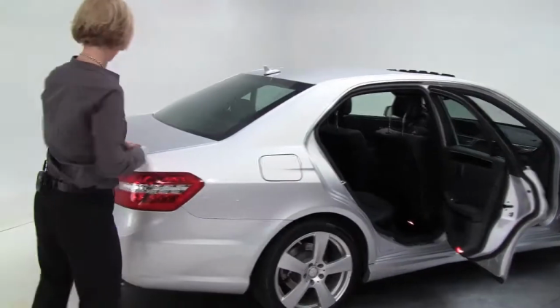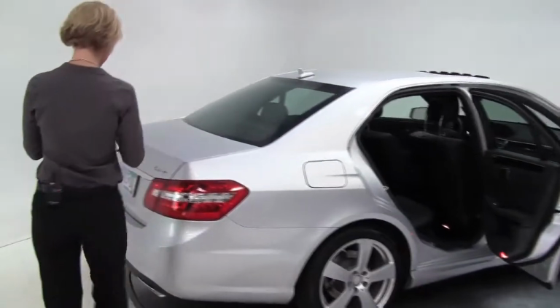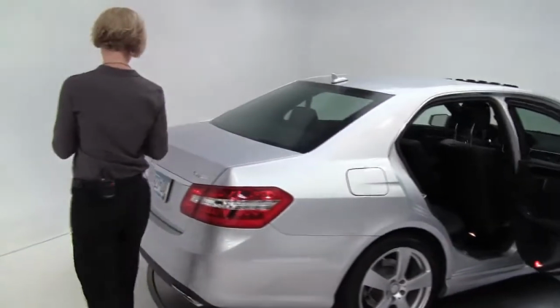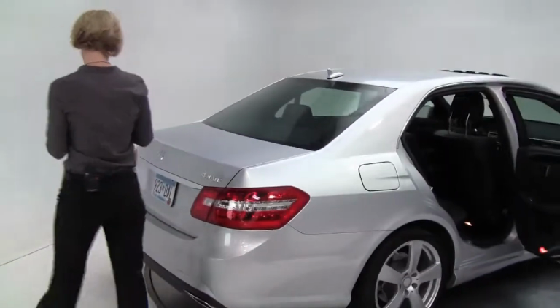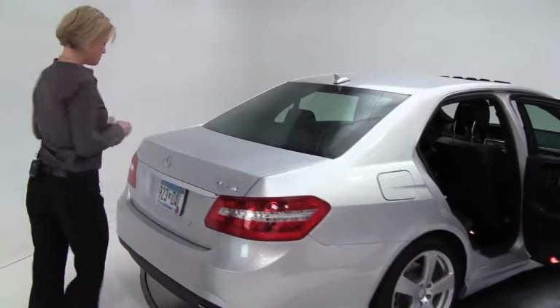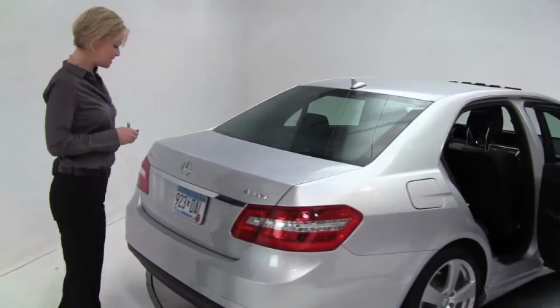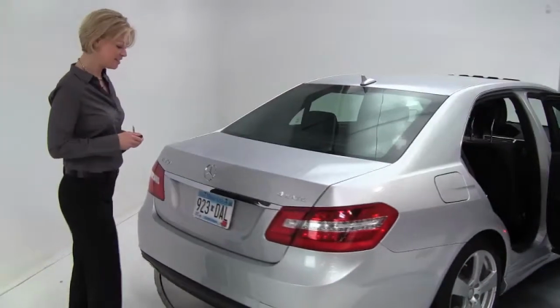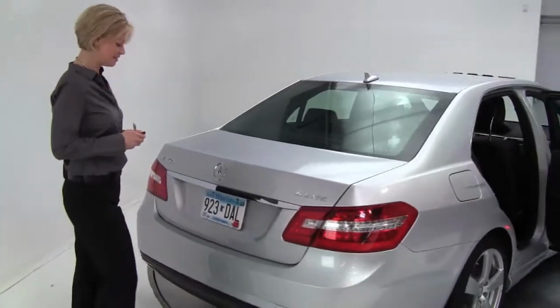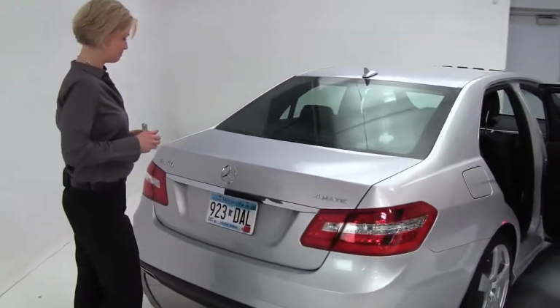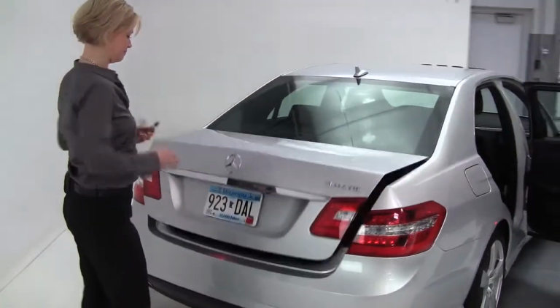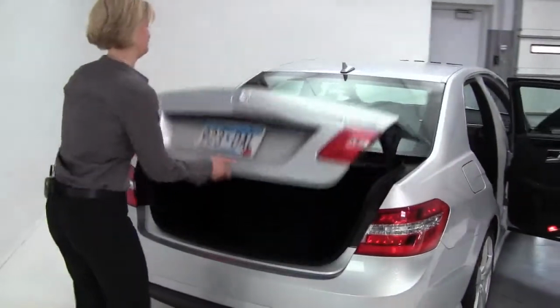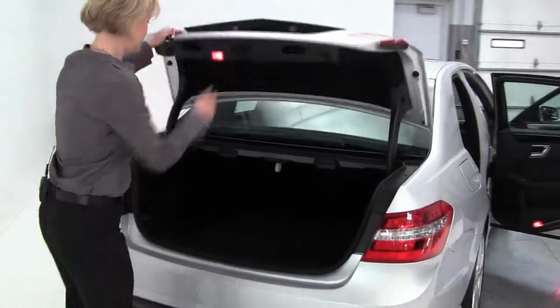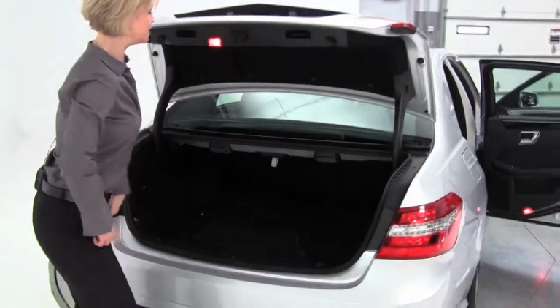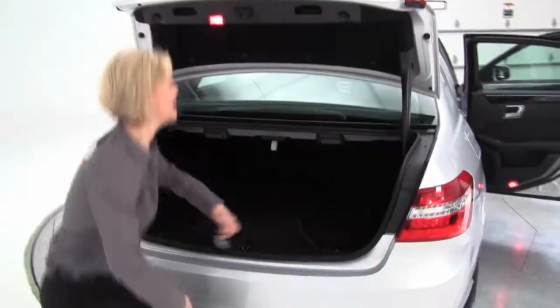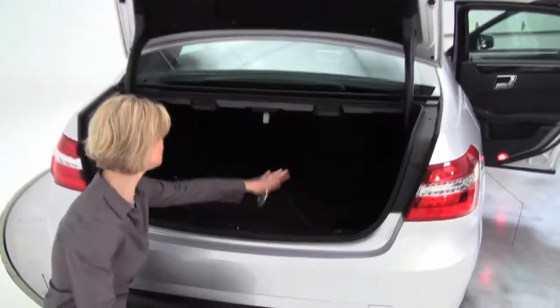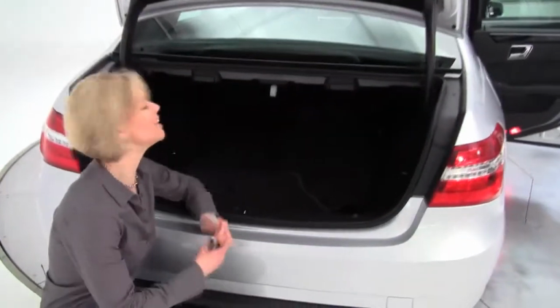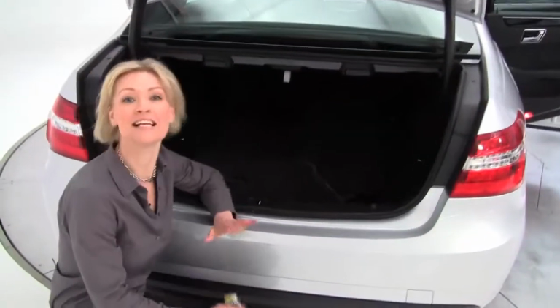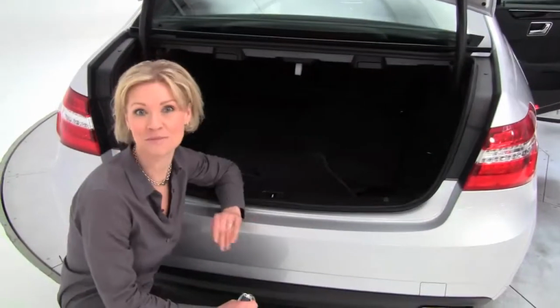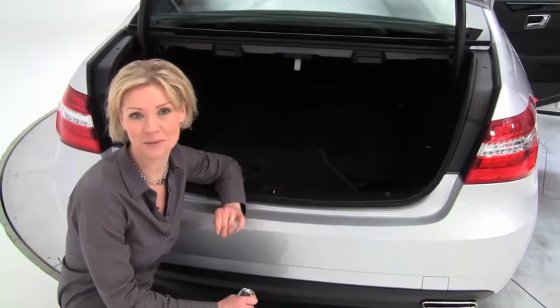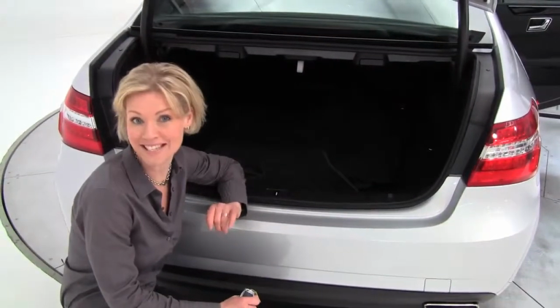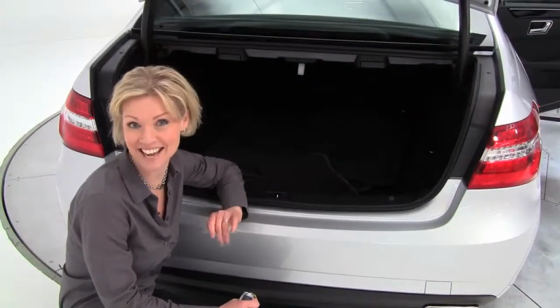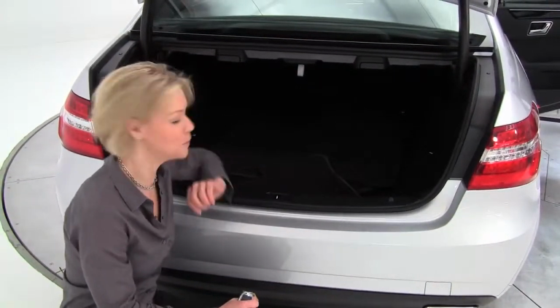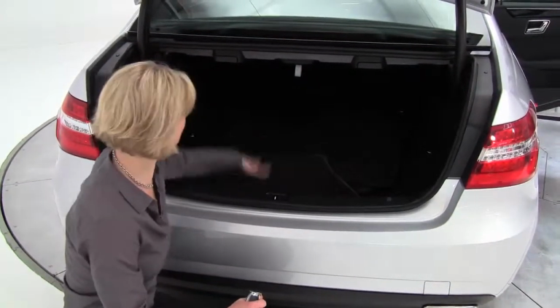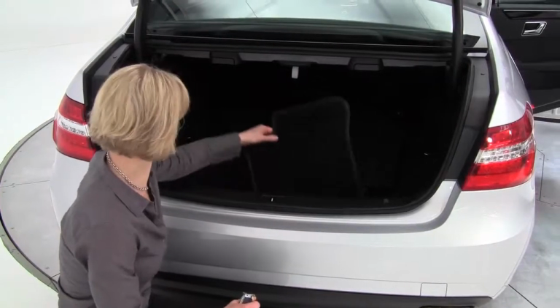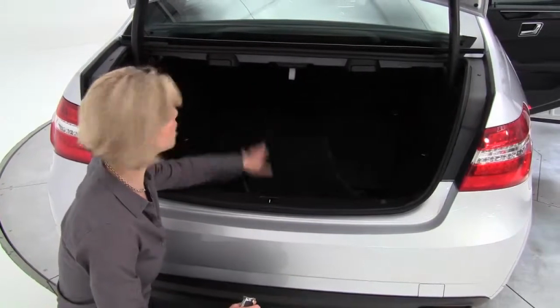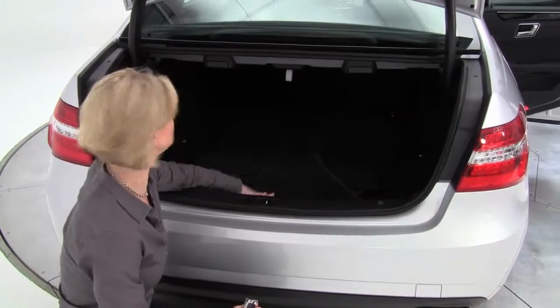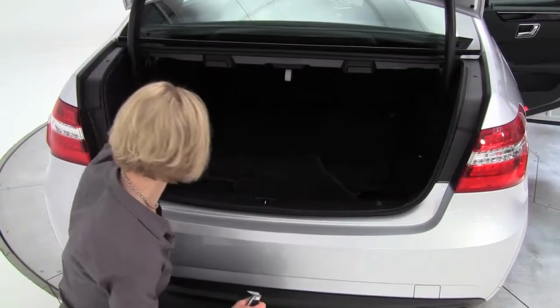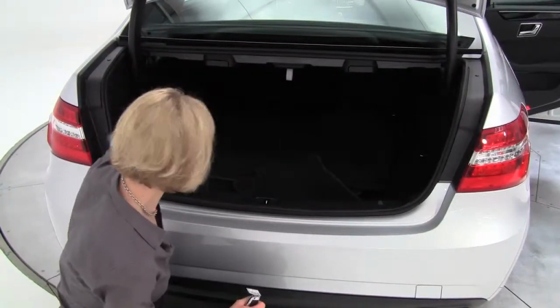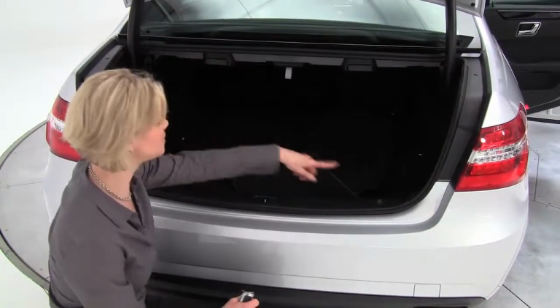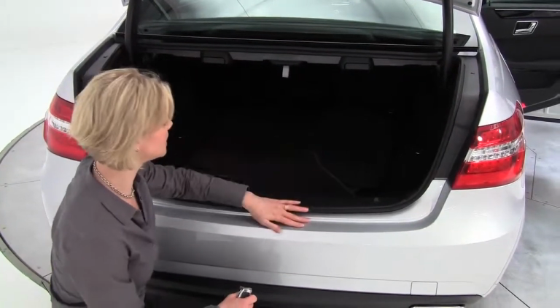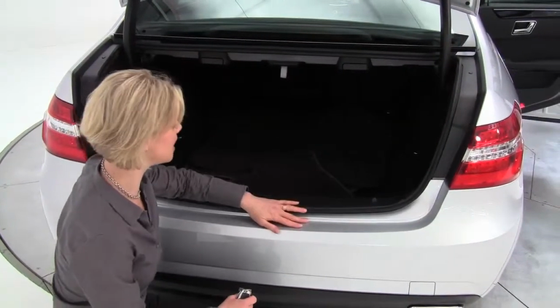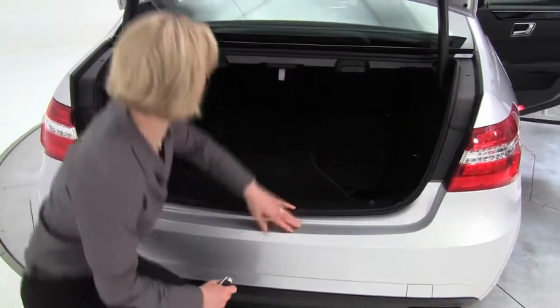Alloy wheels. We'll open up the trunk and take a look. Good spacious trunk back here. The E-Class is Mercedes-Benz's midsize sedan, four-door. Full set of carpeted floor mats, owner's manual, and cargo nets on either side.